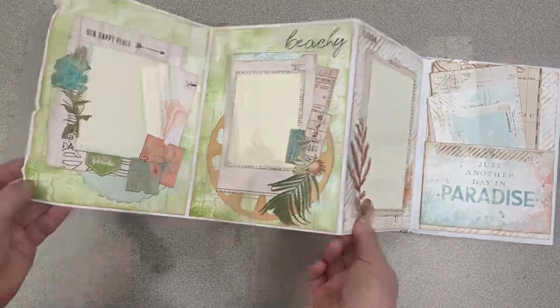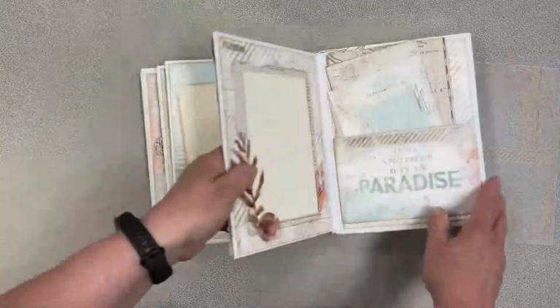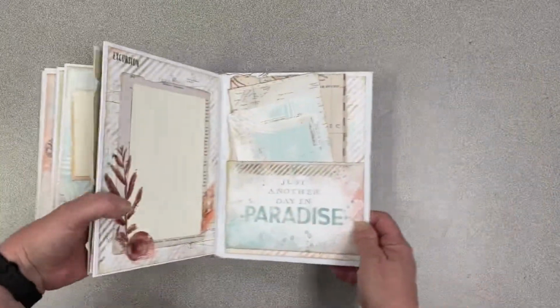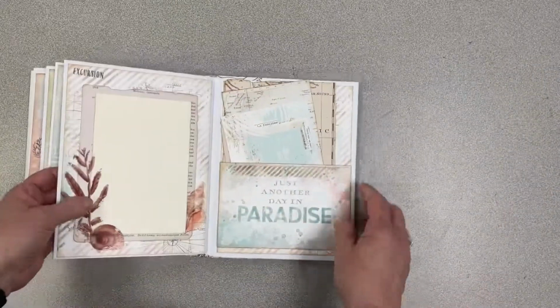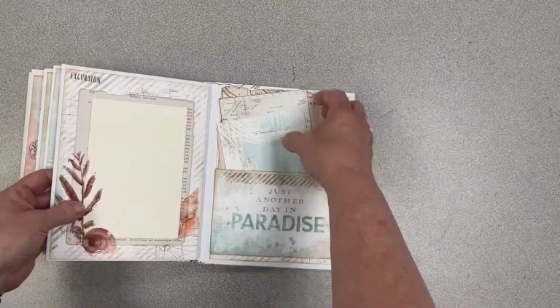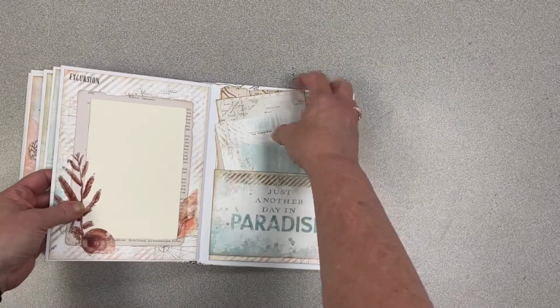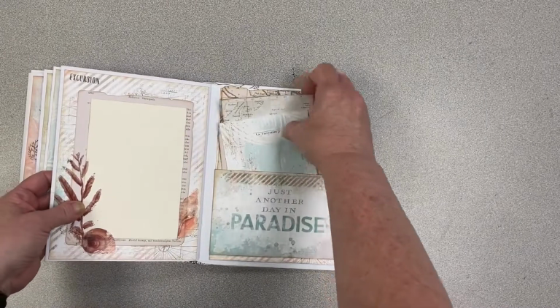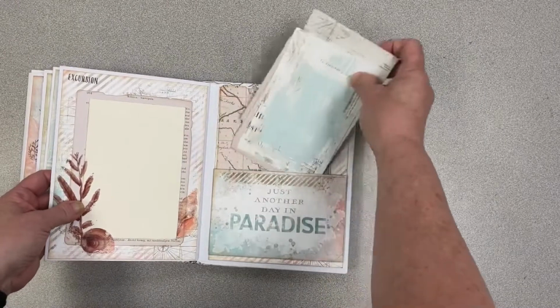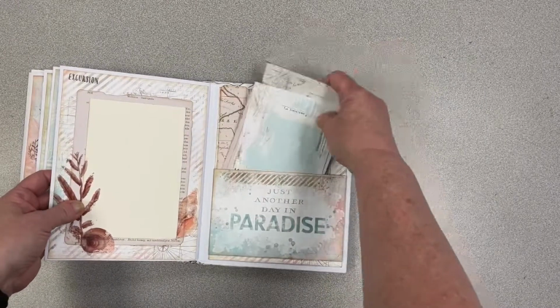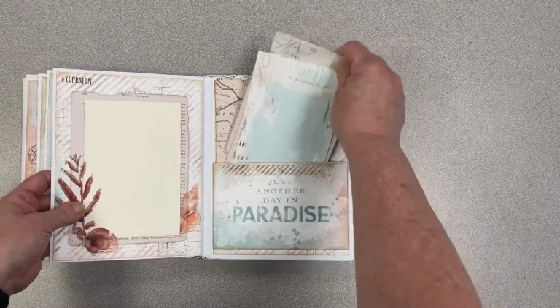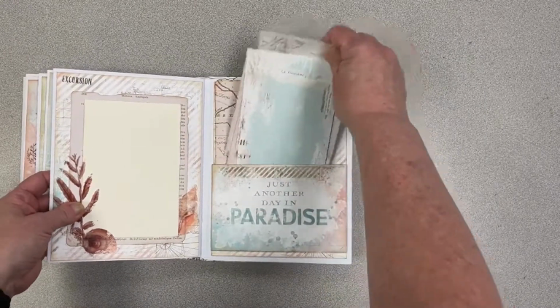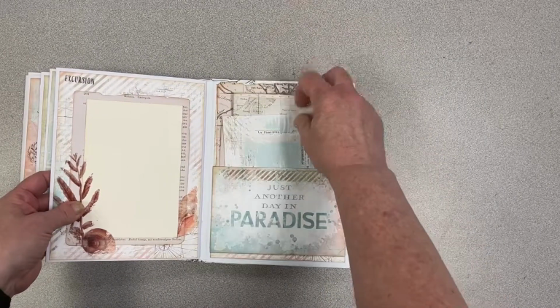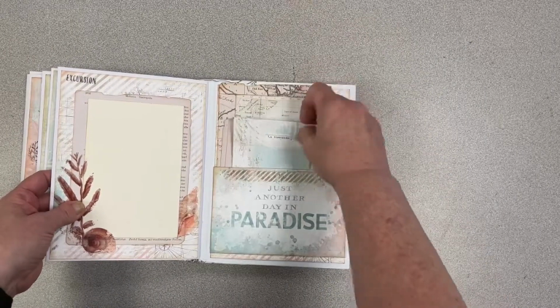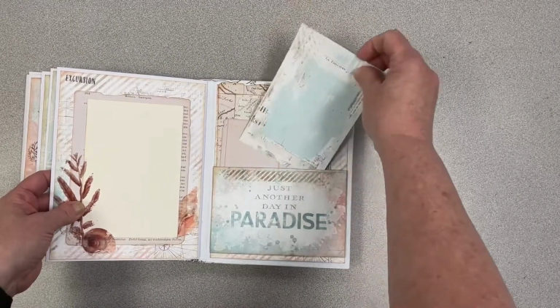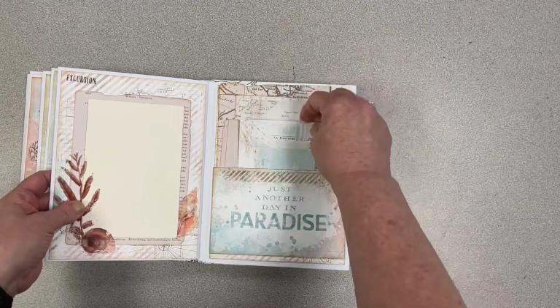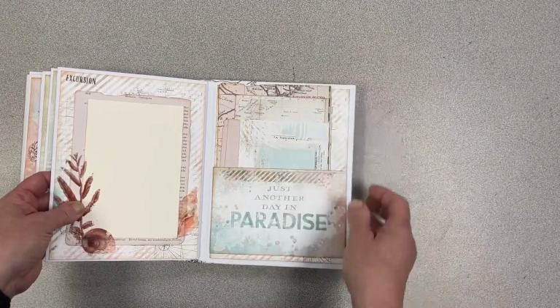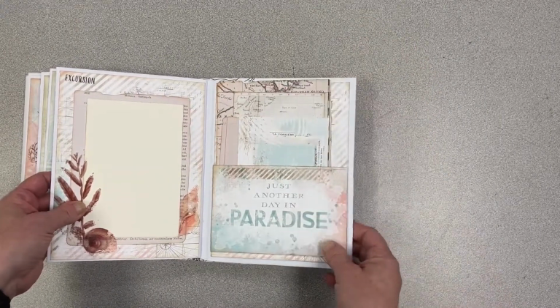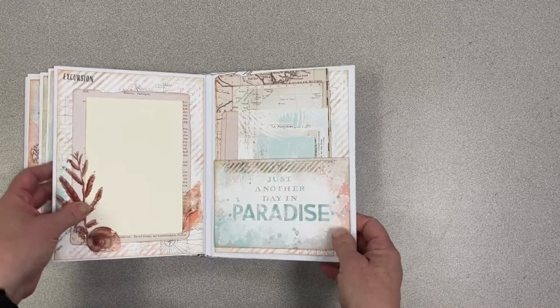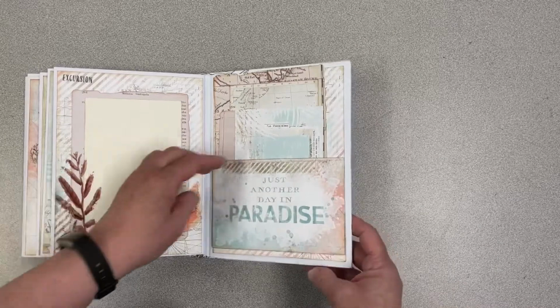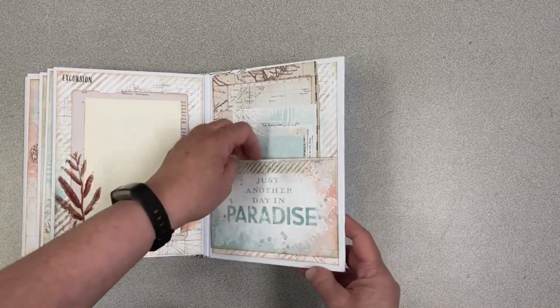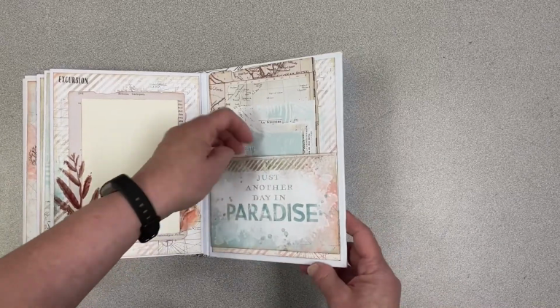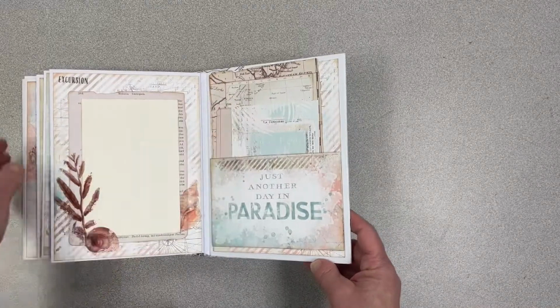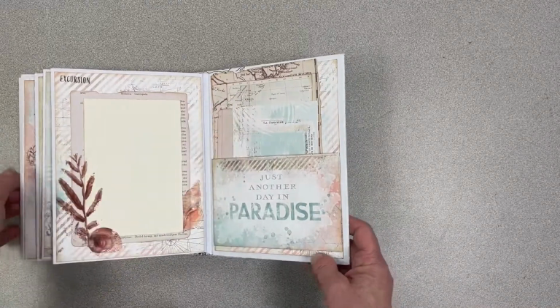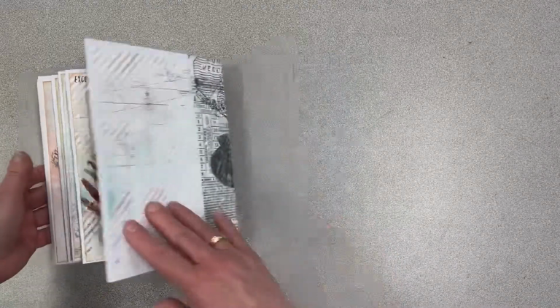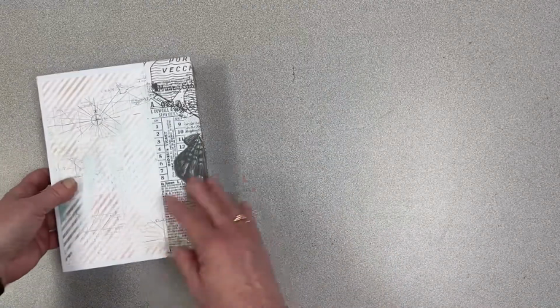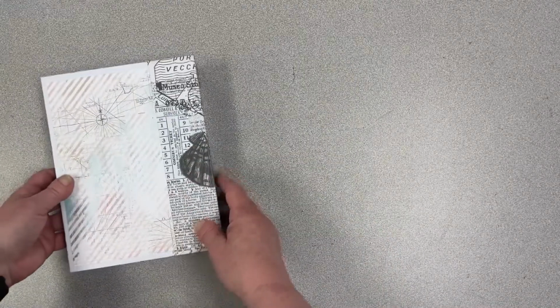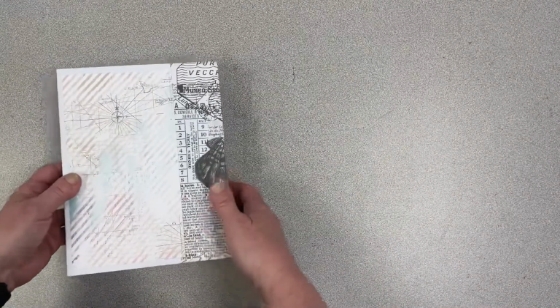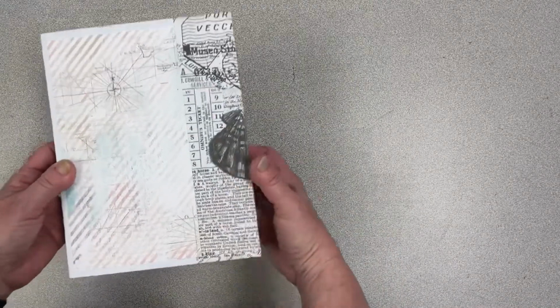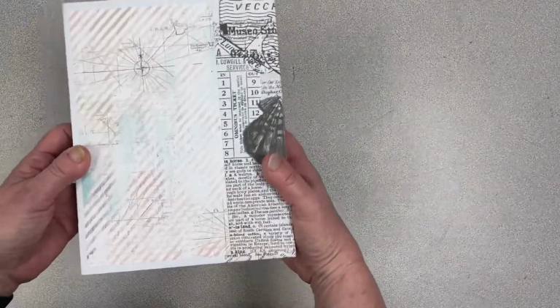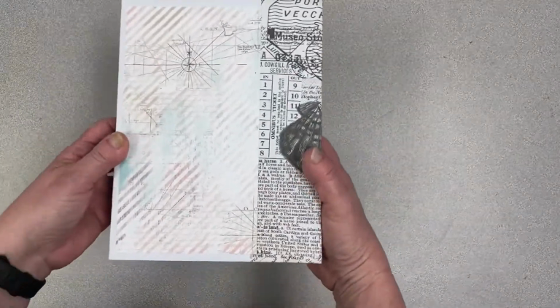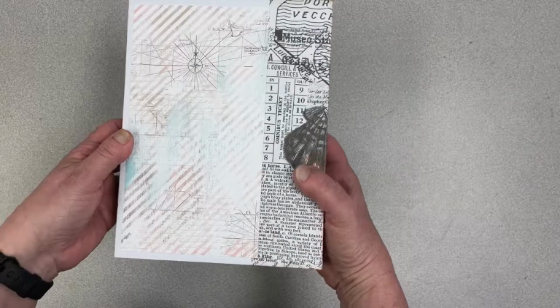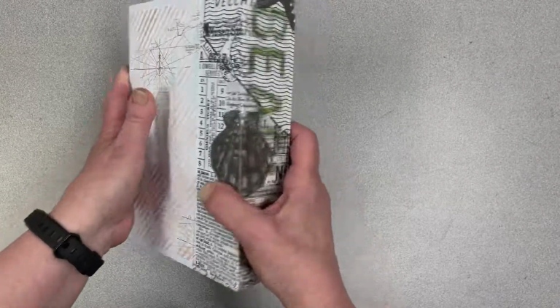On the back page it has a pocket to put photos or ephemera, journaling, and you make a pocket right out of that paper. Then you flip it over and you can put paper on the back if you like.